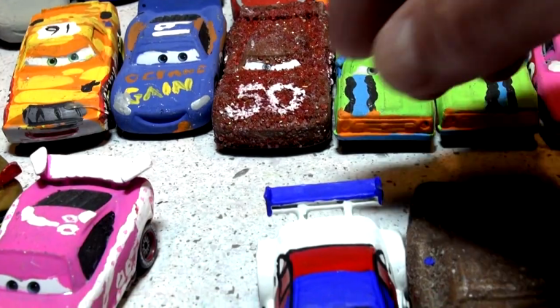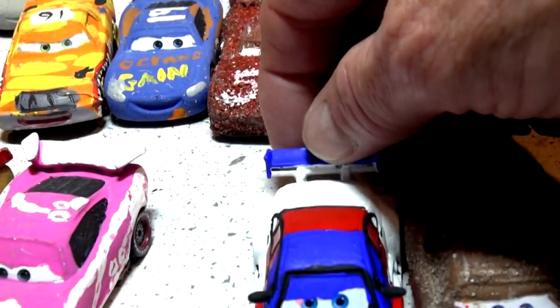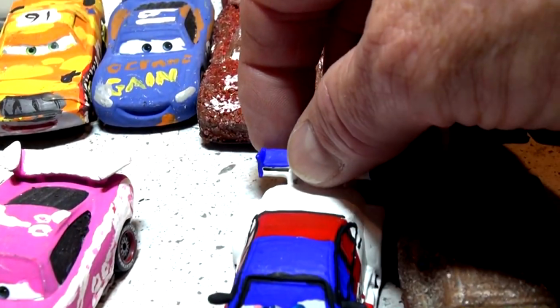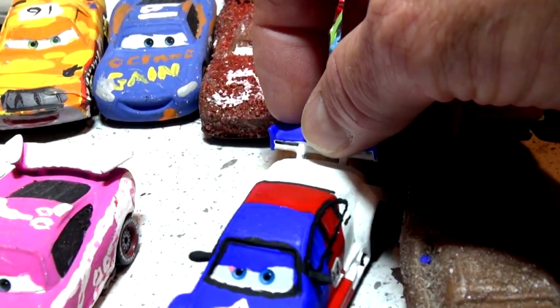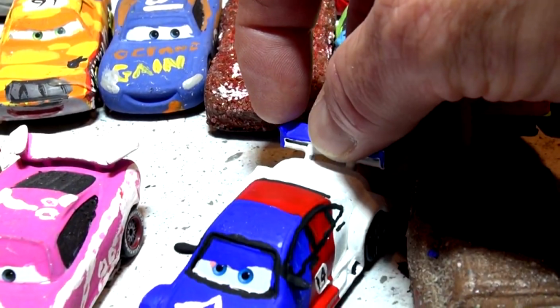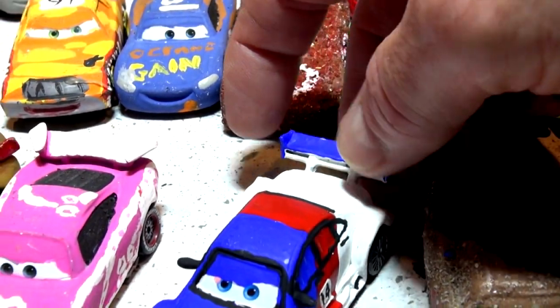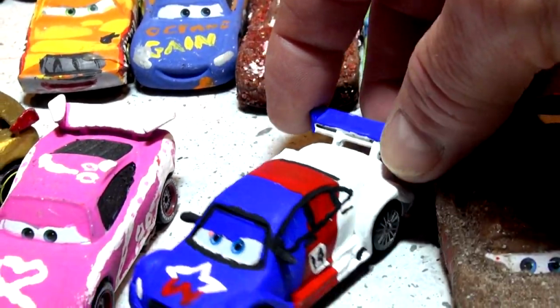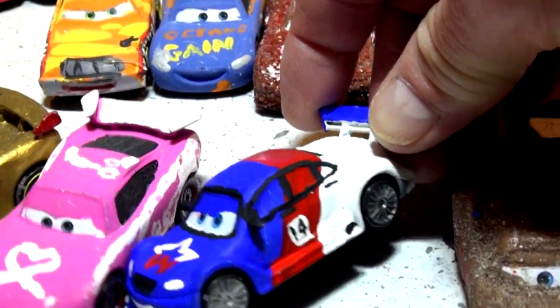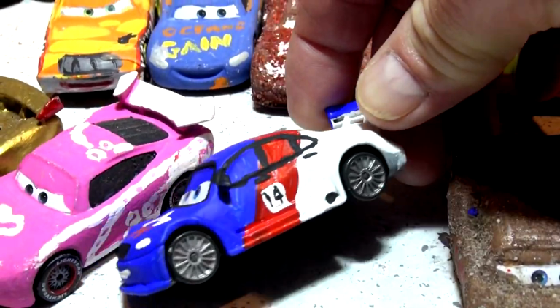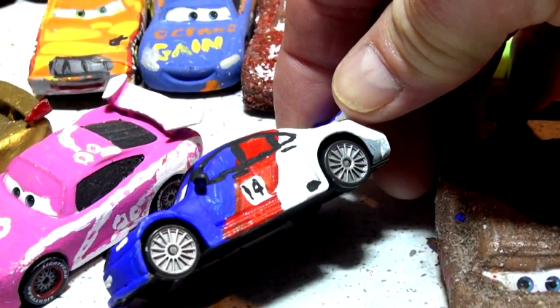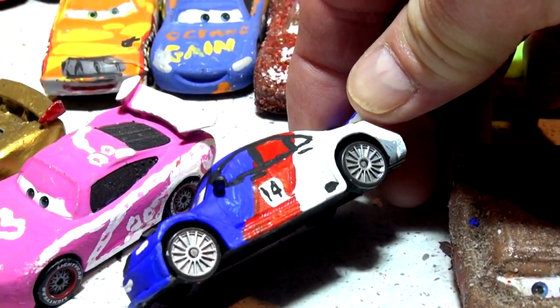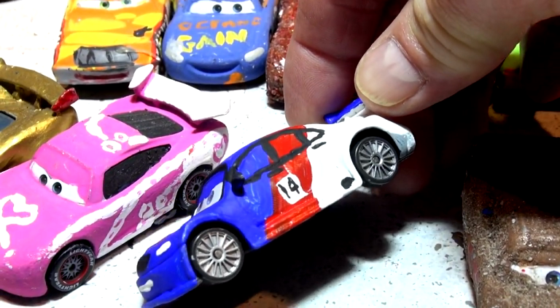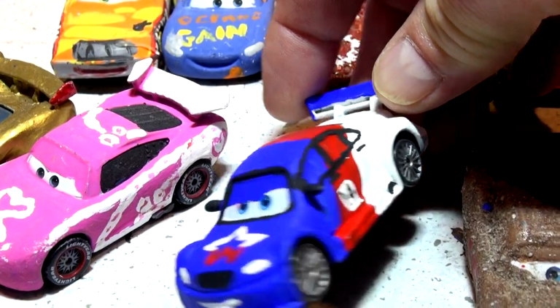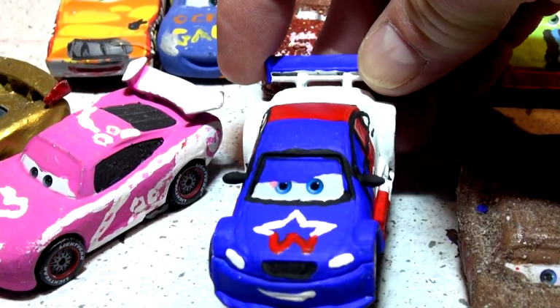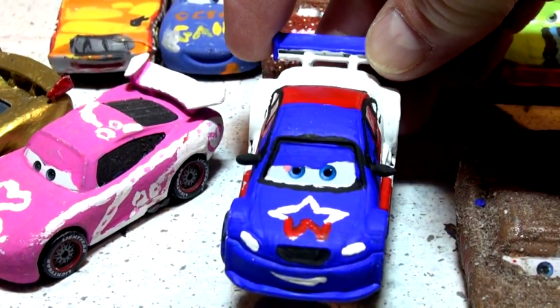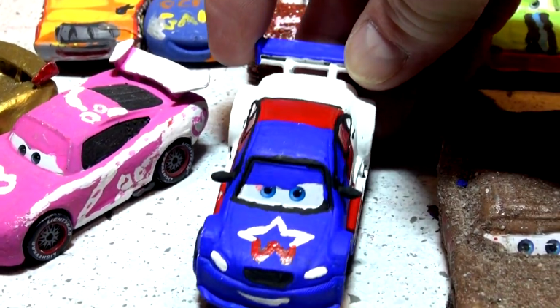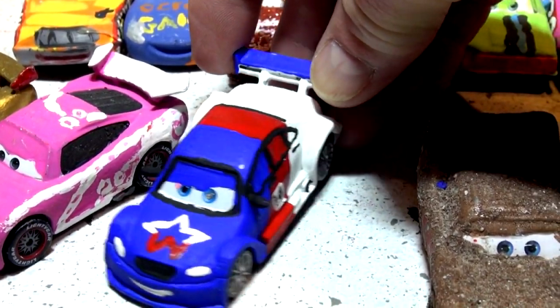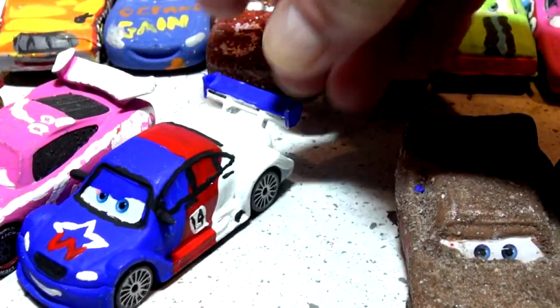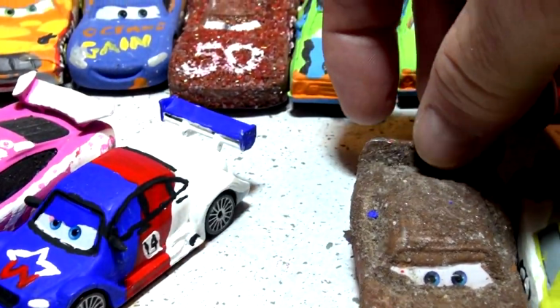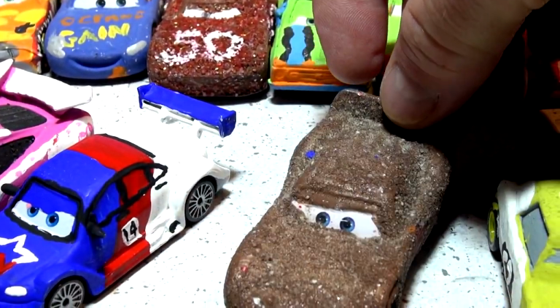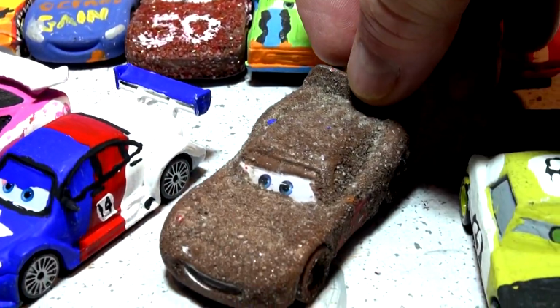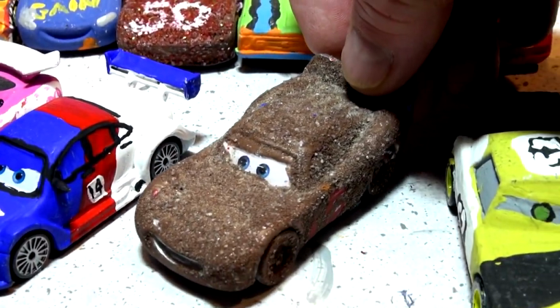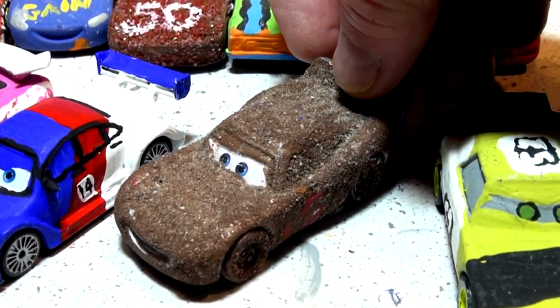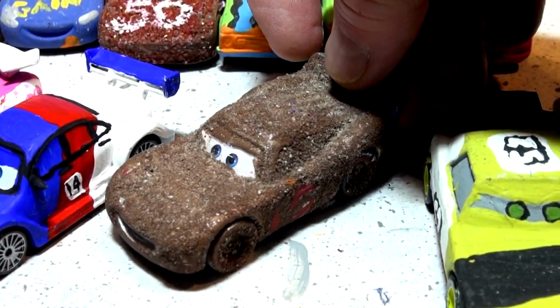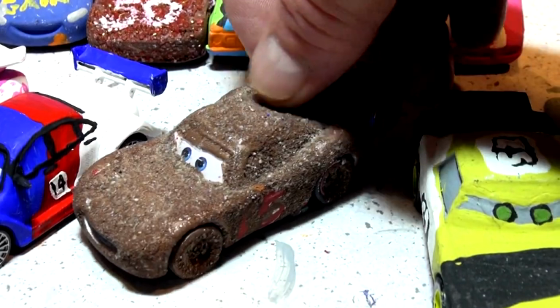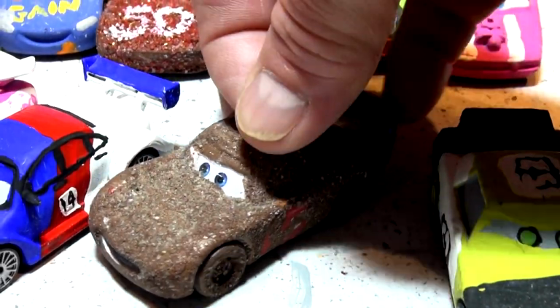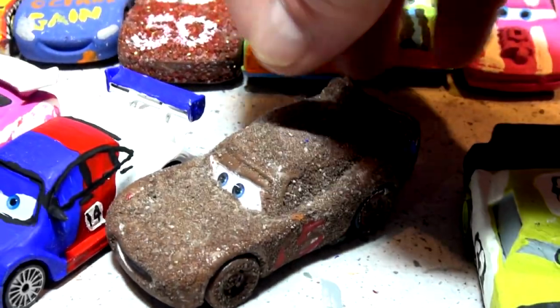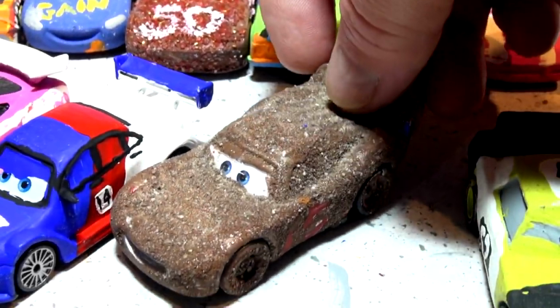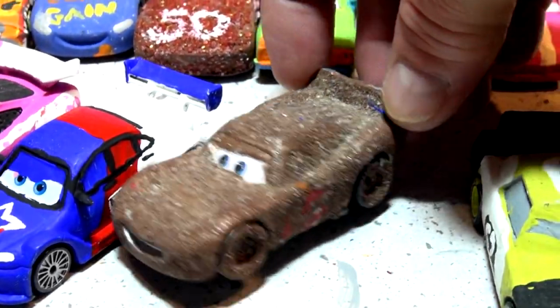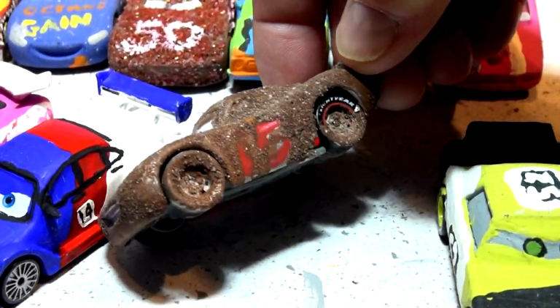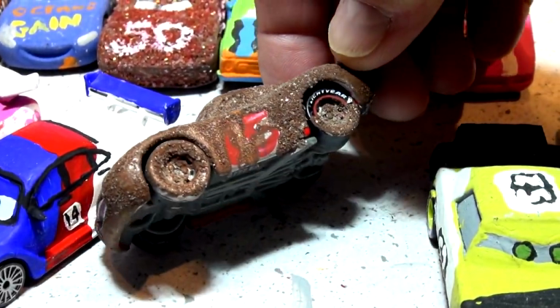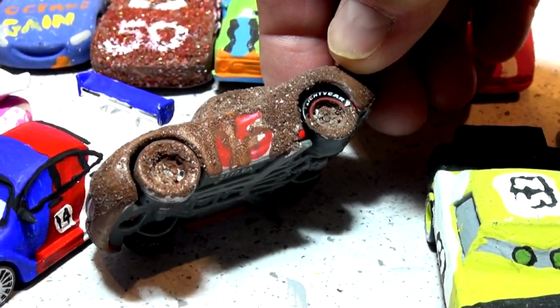Number five is Pirota Racing Off. This is one of the cars from the Royal Grand Prix converted over to a Russian car. And this is a homemade version of Chester Whipple Filter — Lightning McQueen with sand poured on top as I was painting them, number 15.